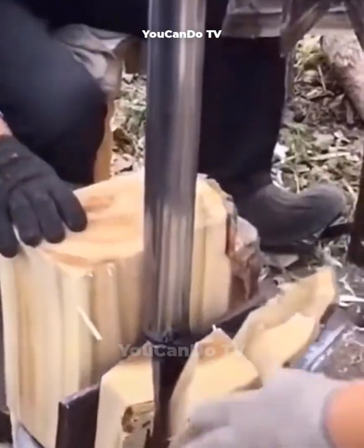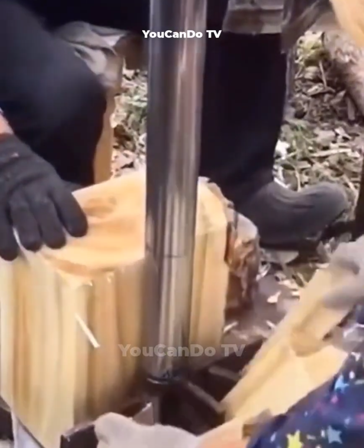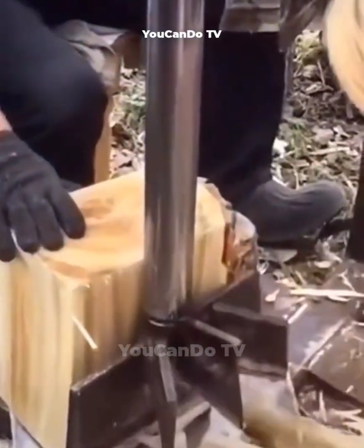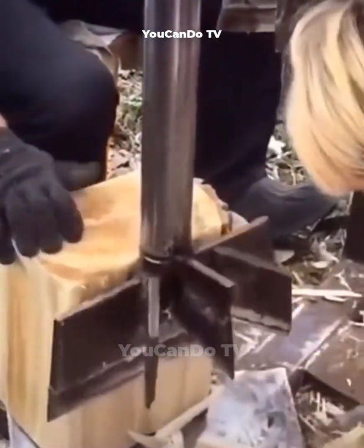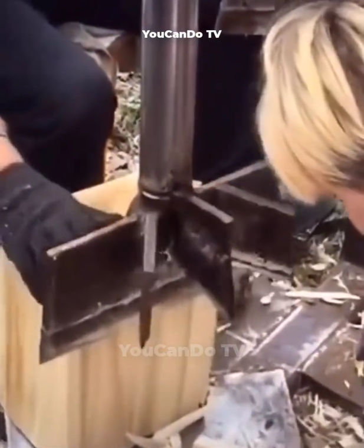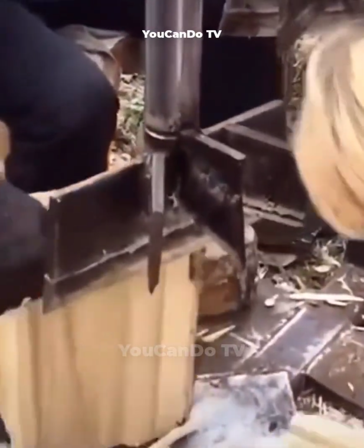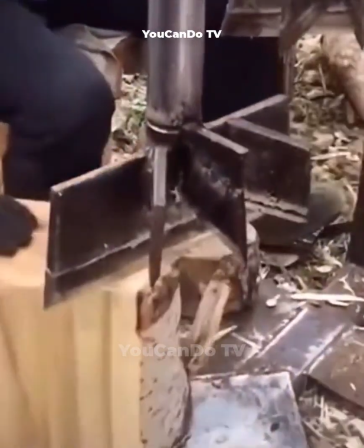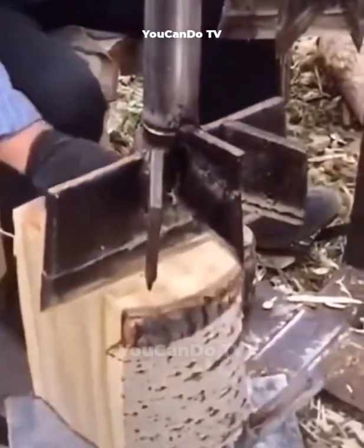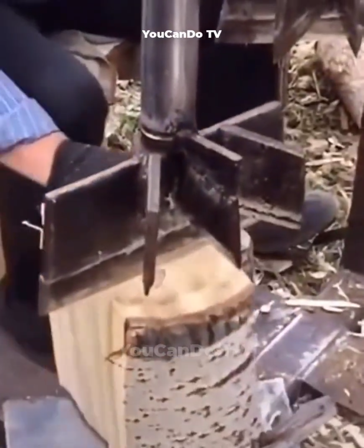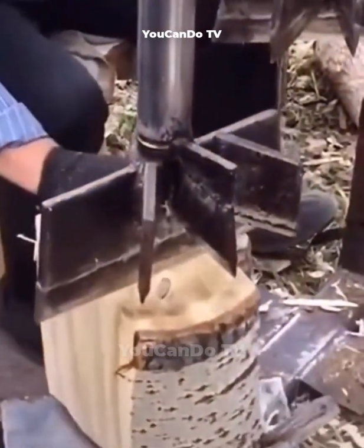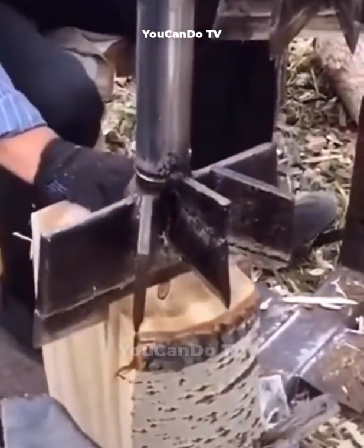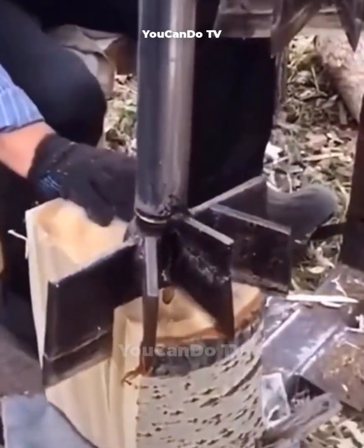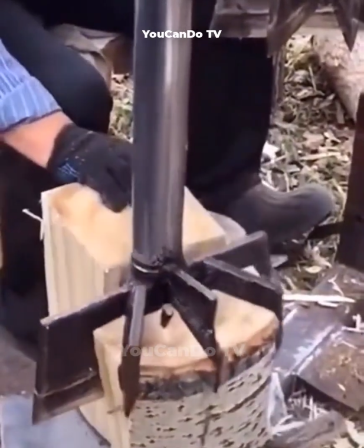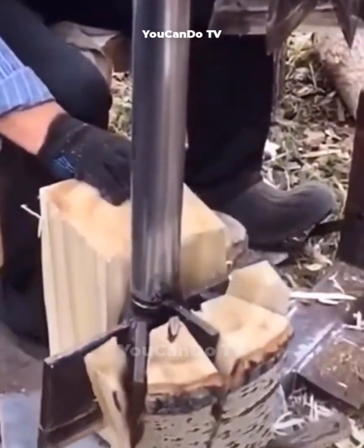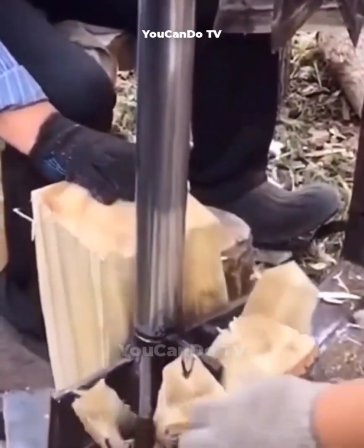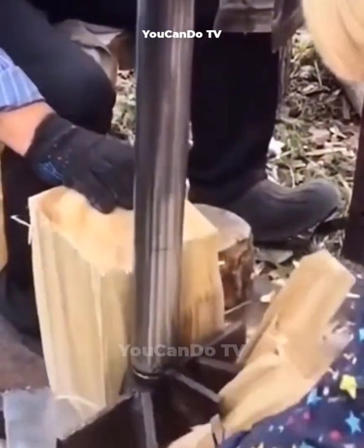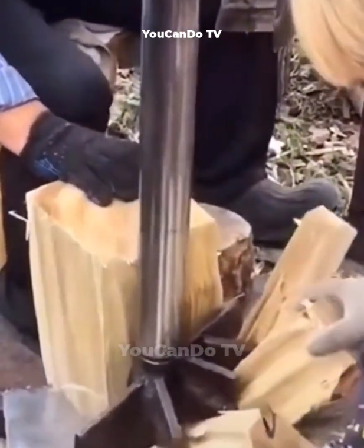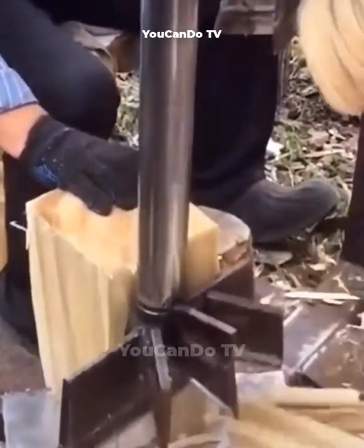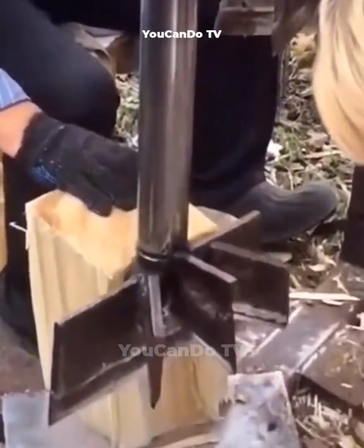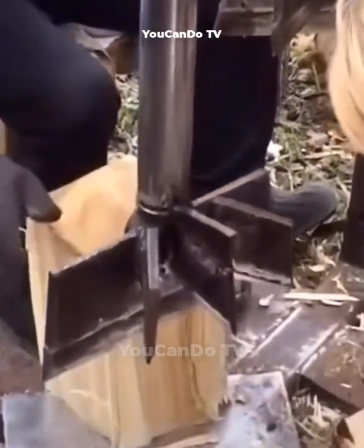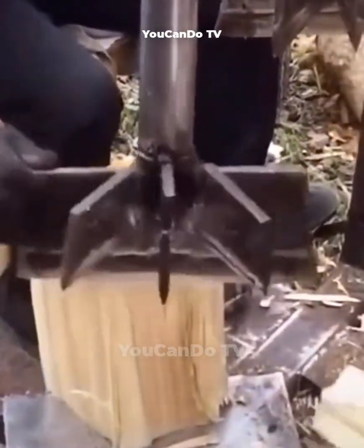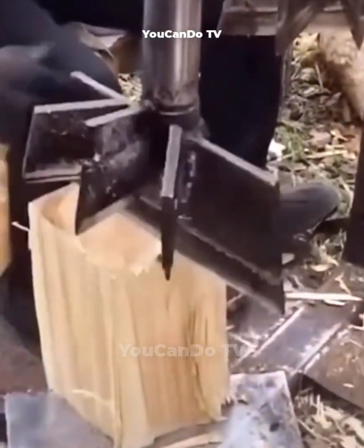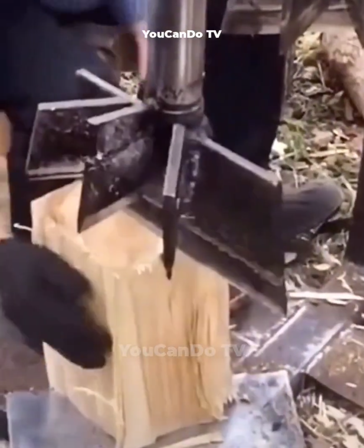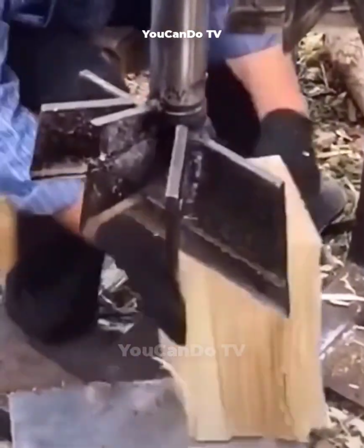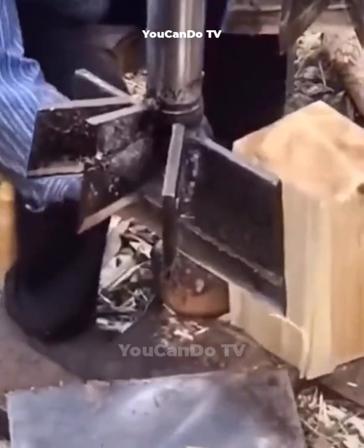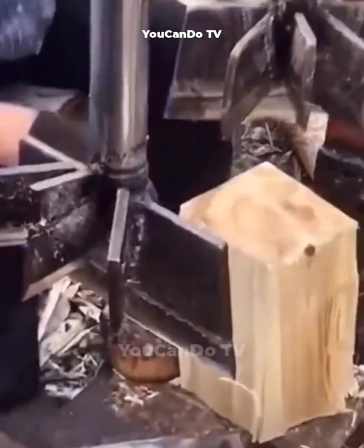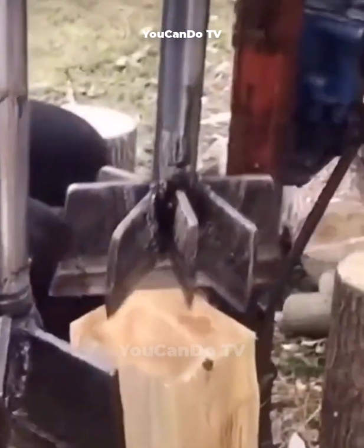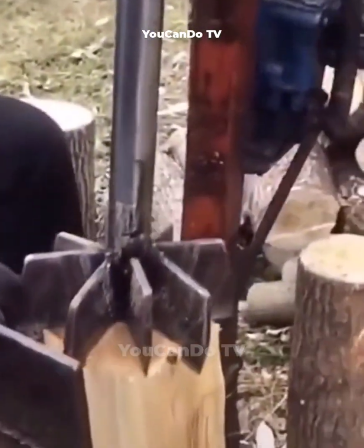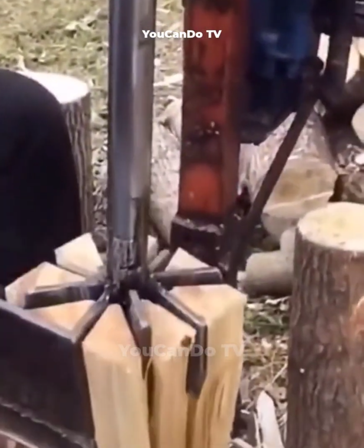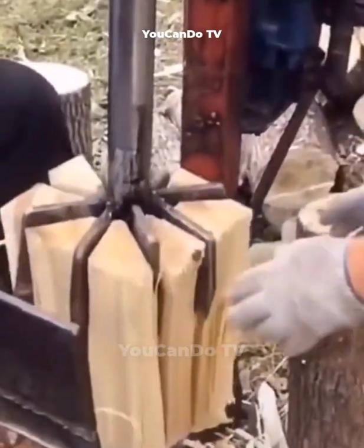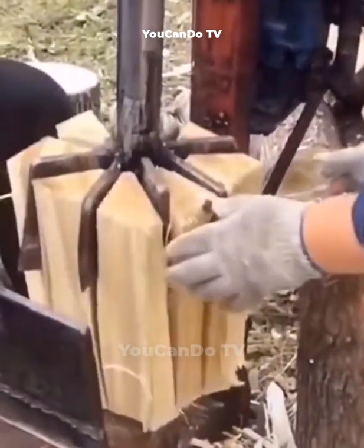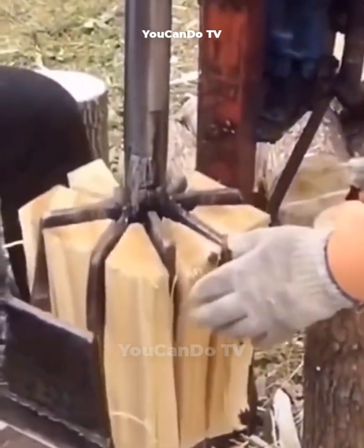This wood splitter has one long main blade and three short blades. Each time it splits the log into four small pieces. Its mechanism of action is very simple, easy to use but surprisingly high efficiency.